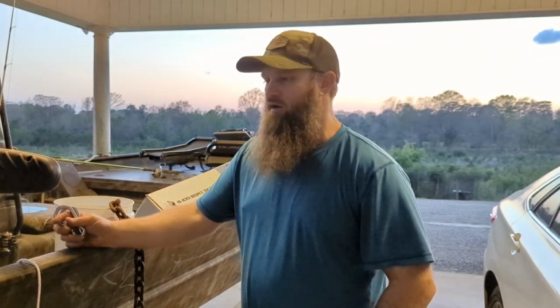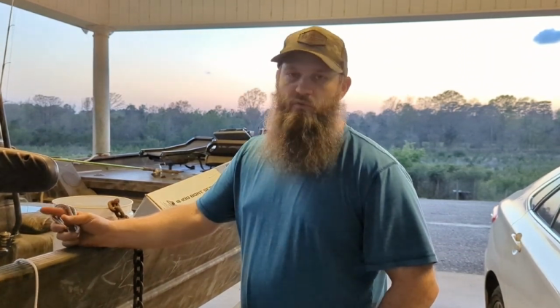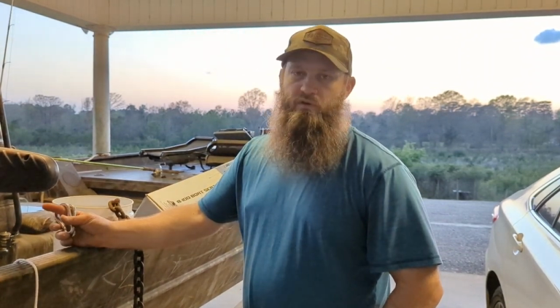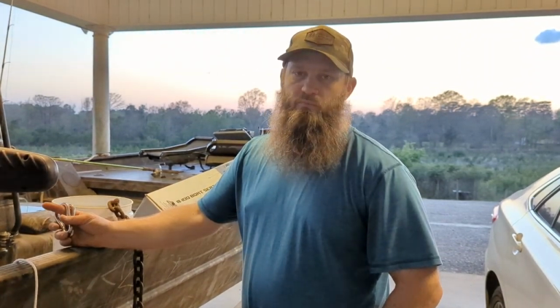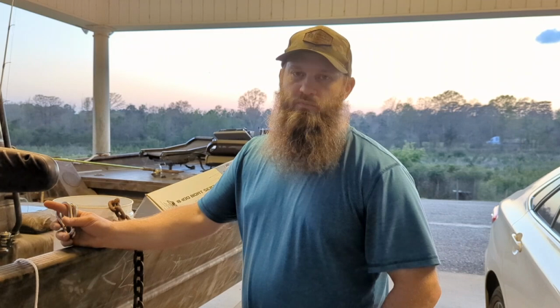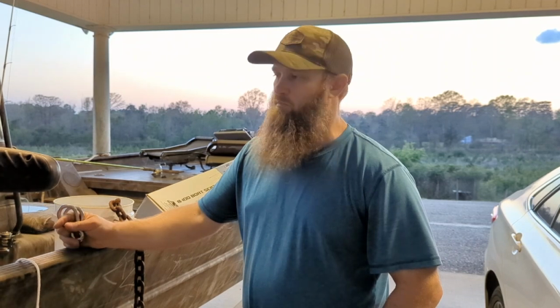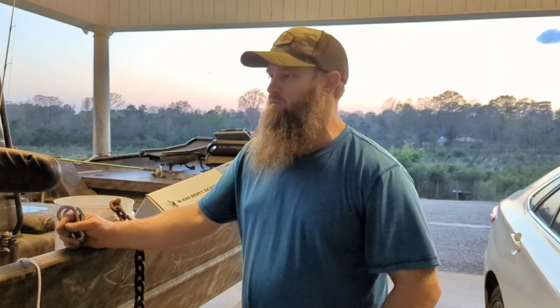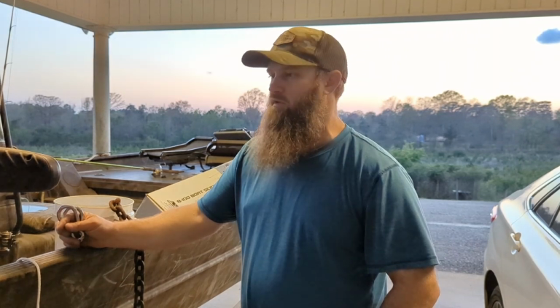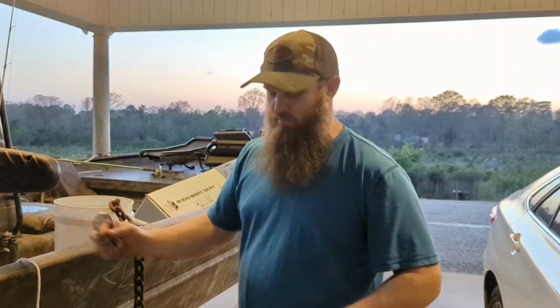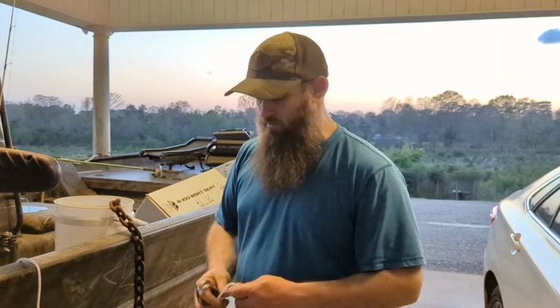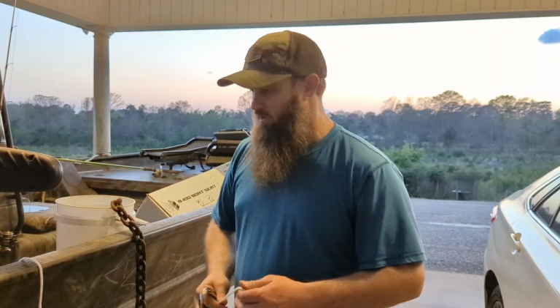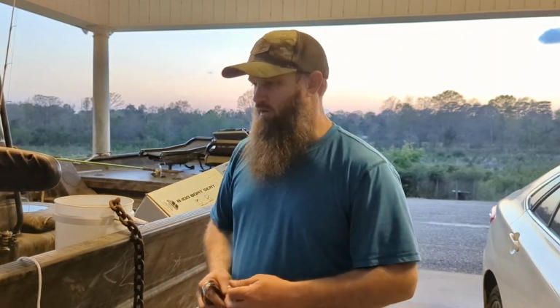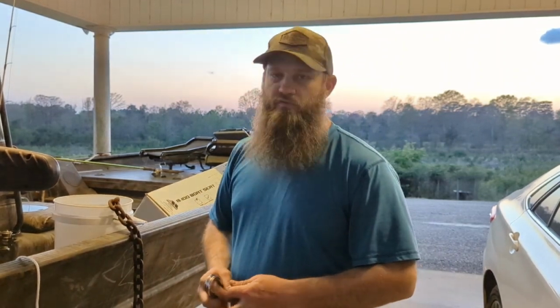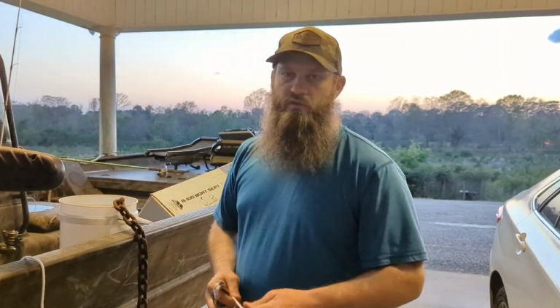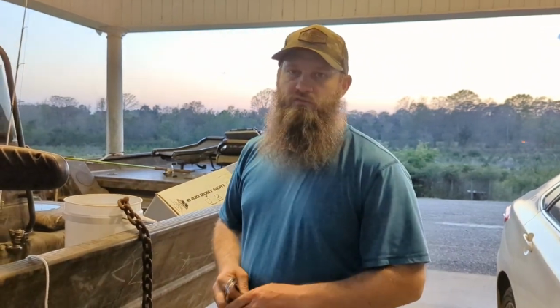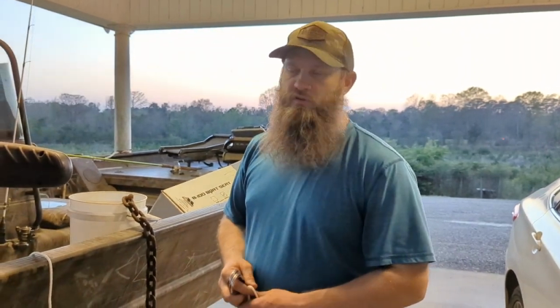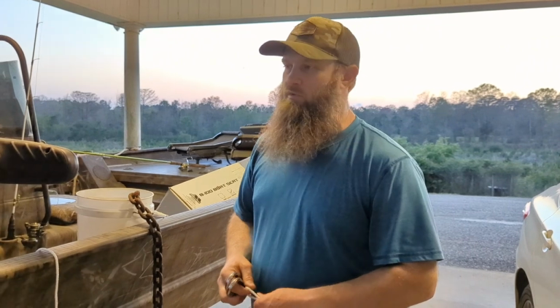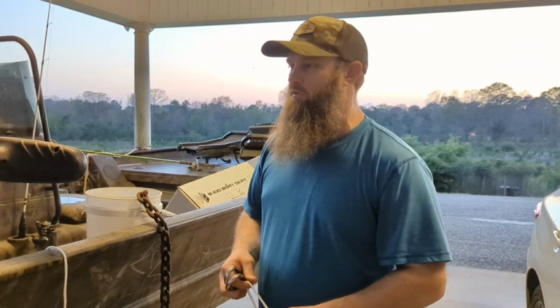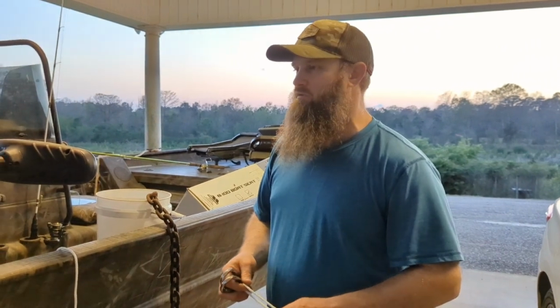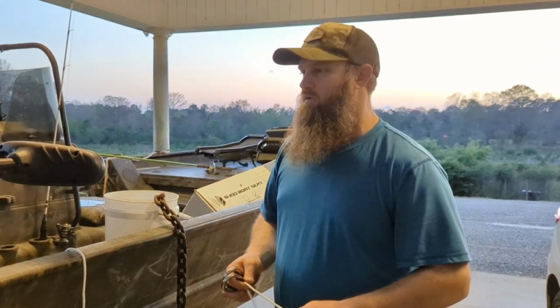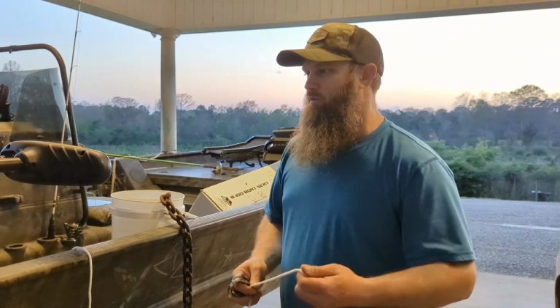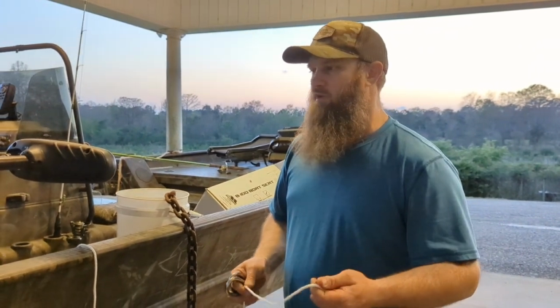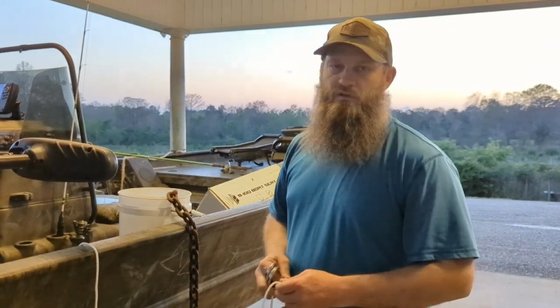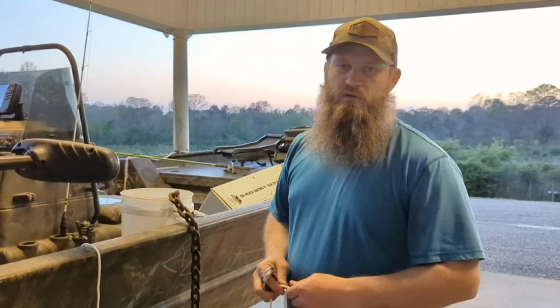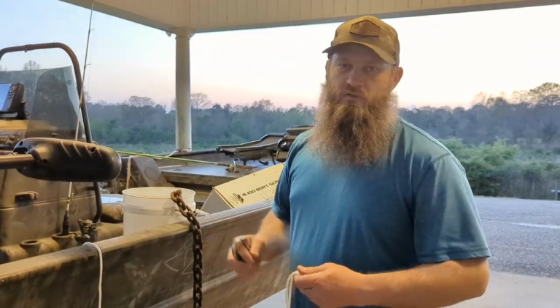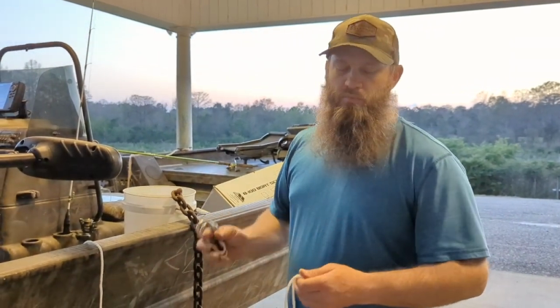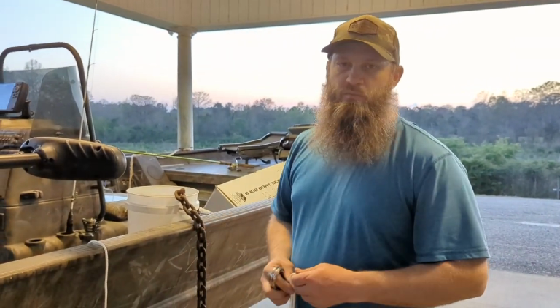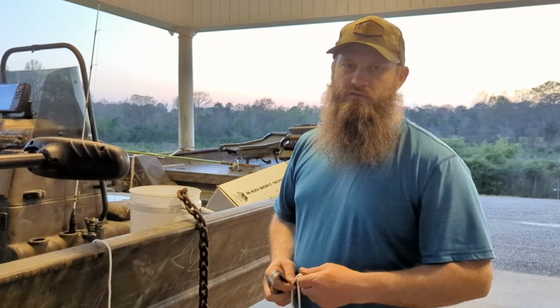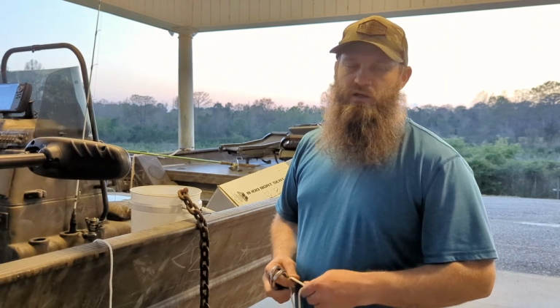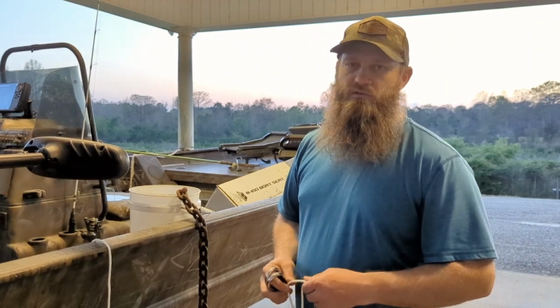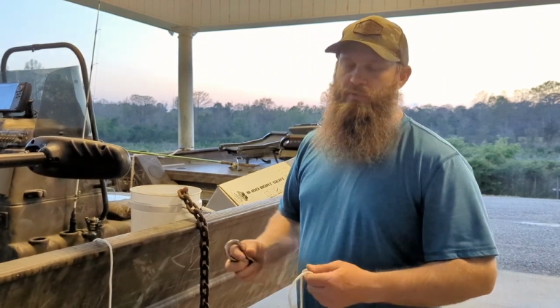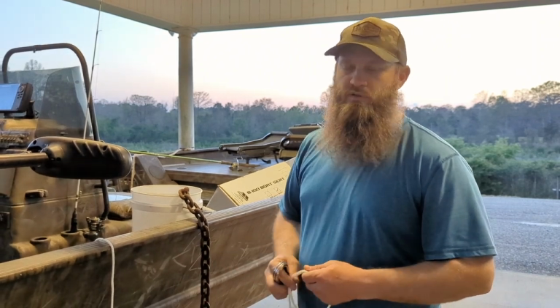I've got something going on here I'm going to do to the boat that I thought I'd share with y'all, and let y'all follow in the next fishing video how well it works. I've seen several people talking about this online, a couple people on TikTok.